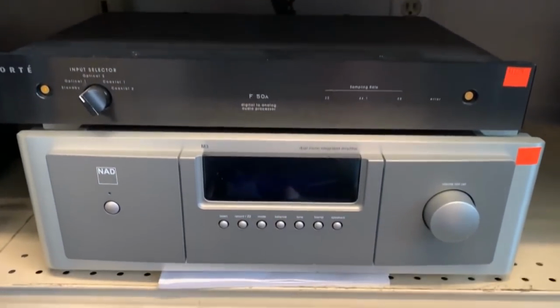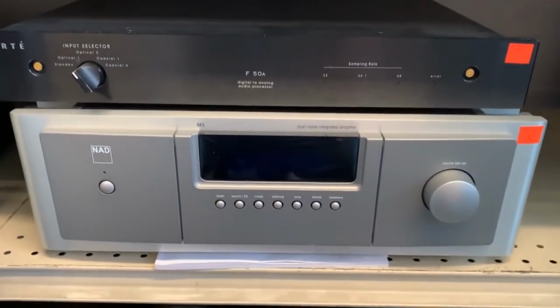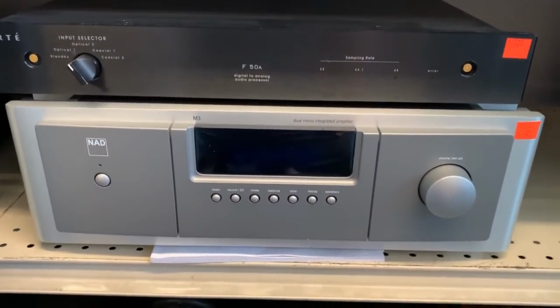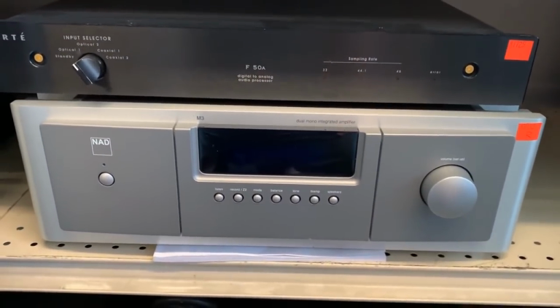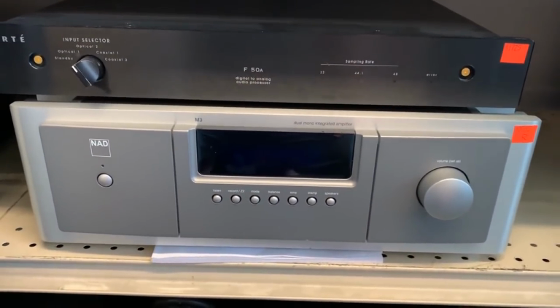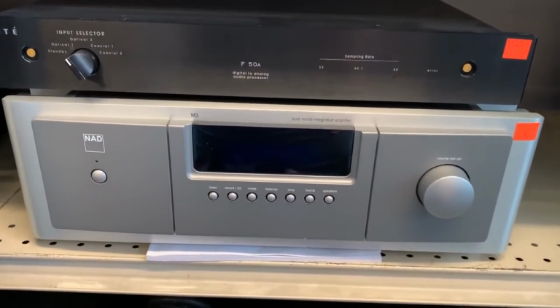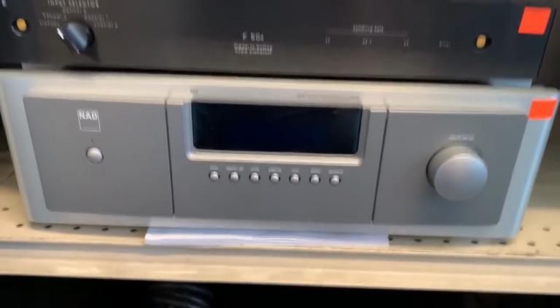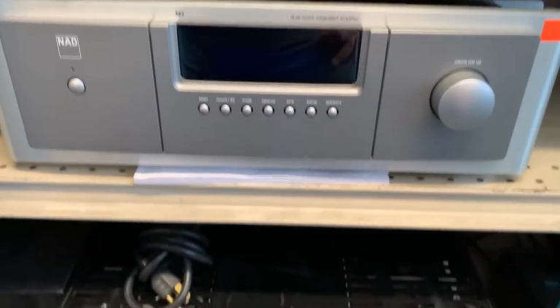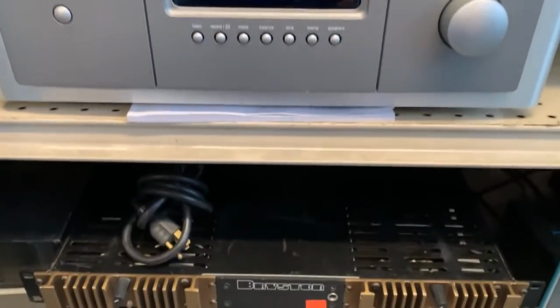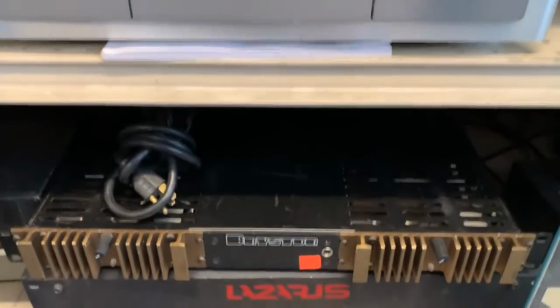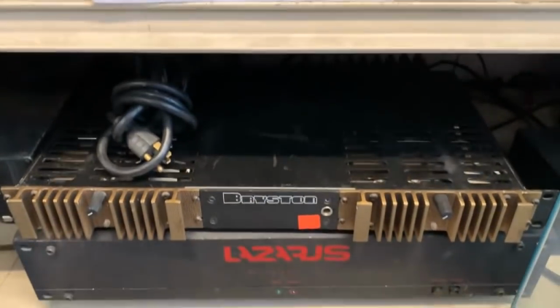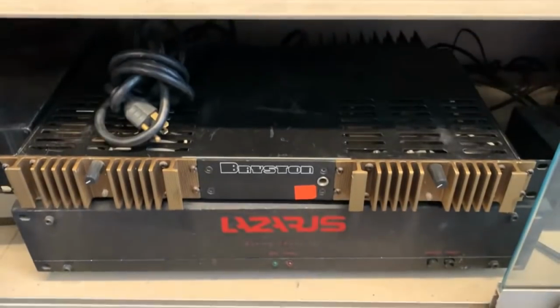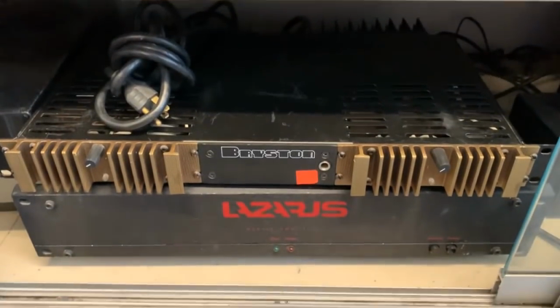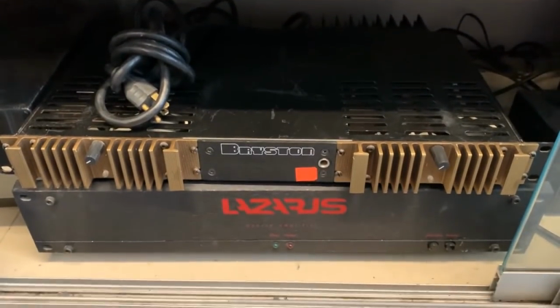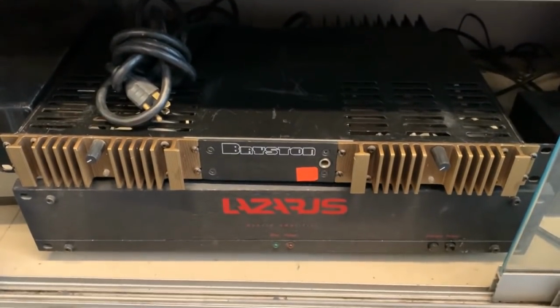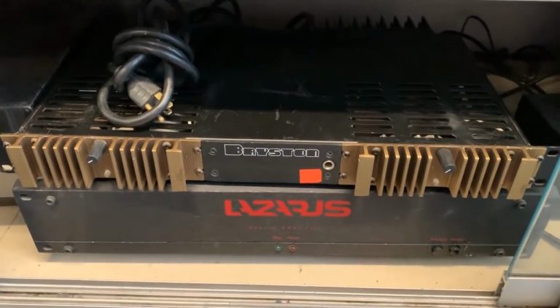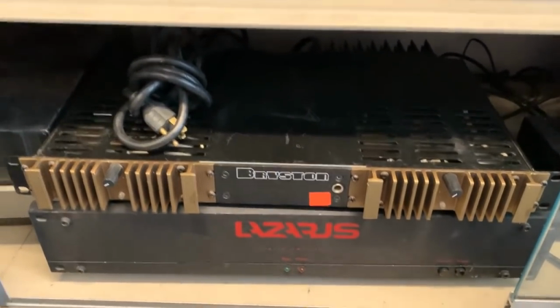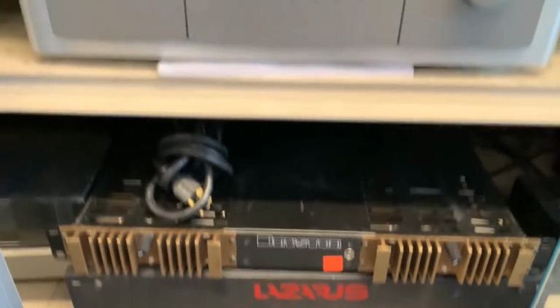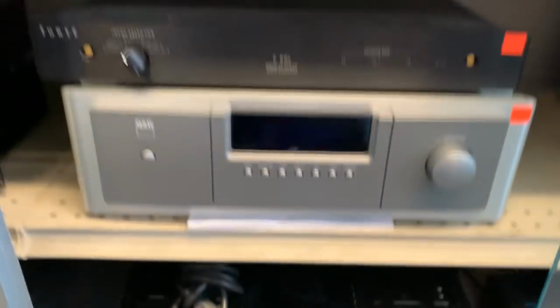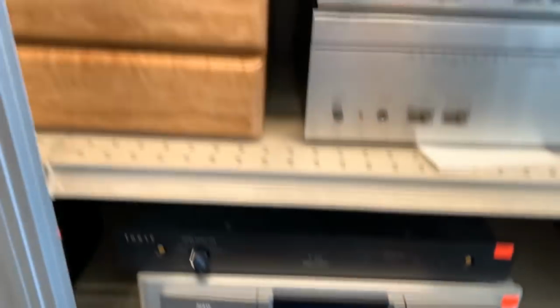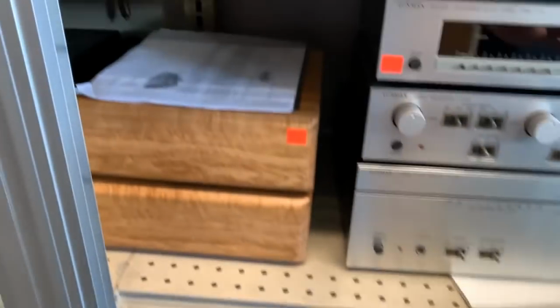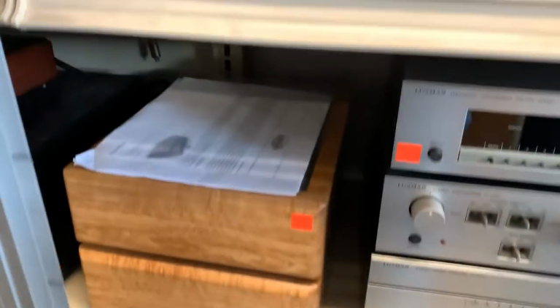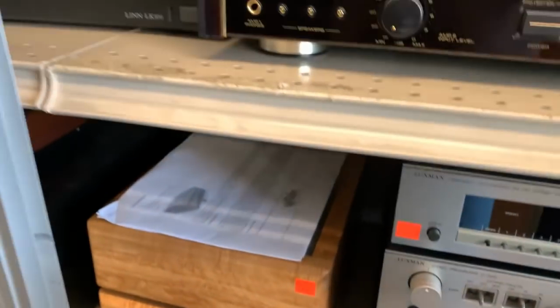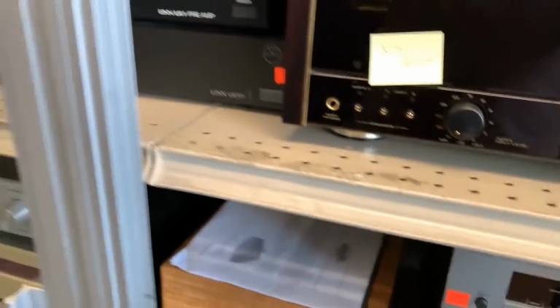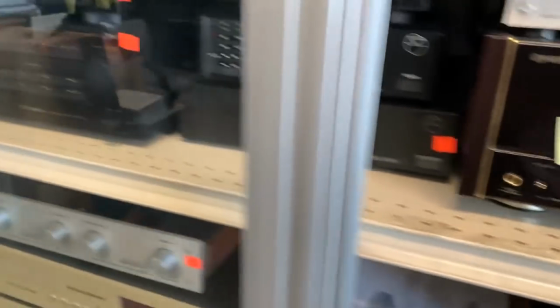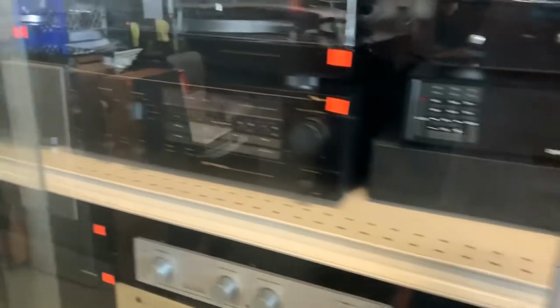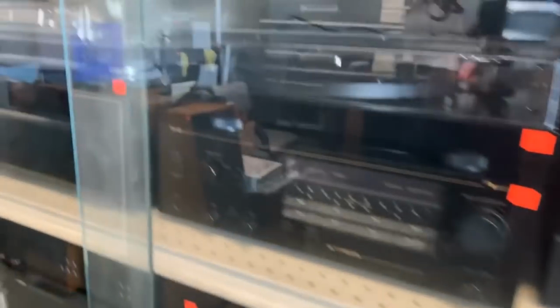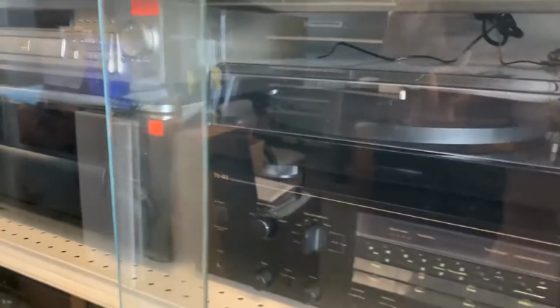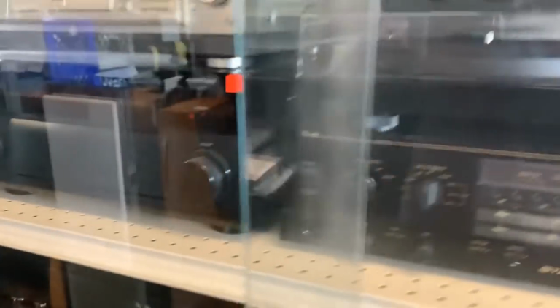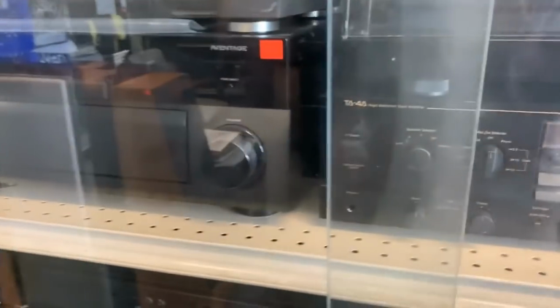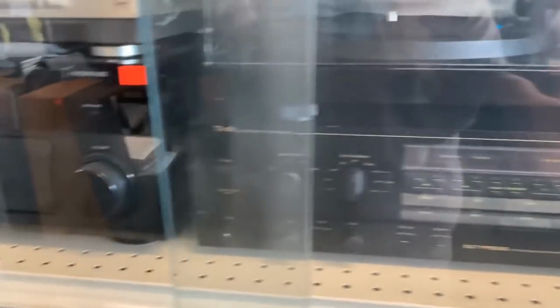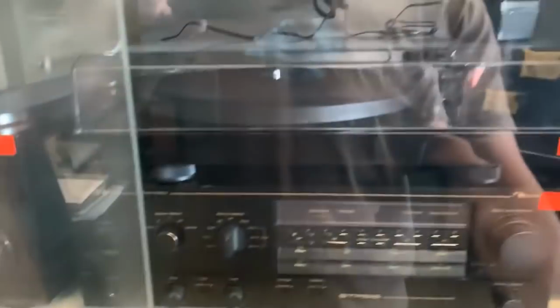NAD Master Series. Some old Bryston and Lazarus. Okay, that's case one. Let's check out case two over here.